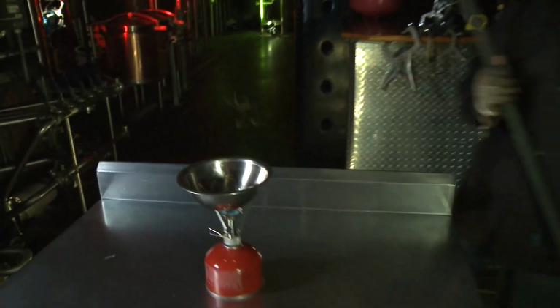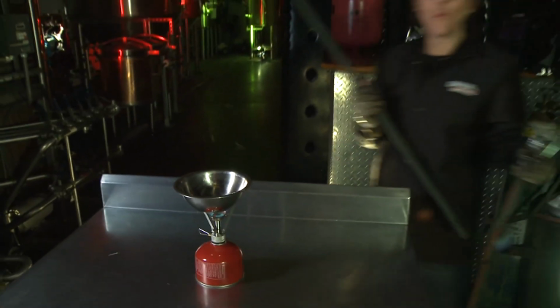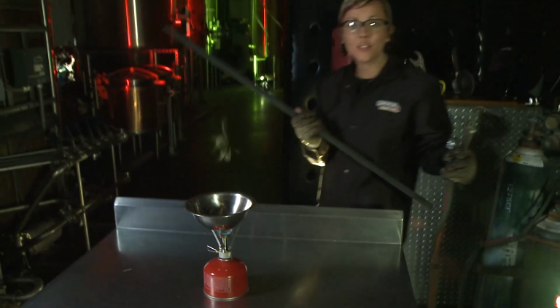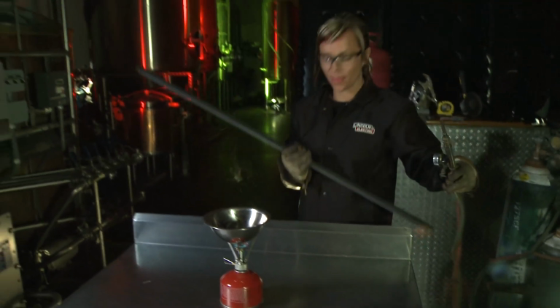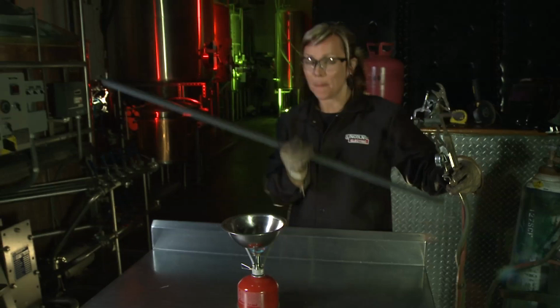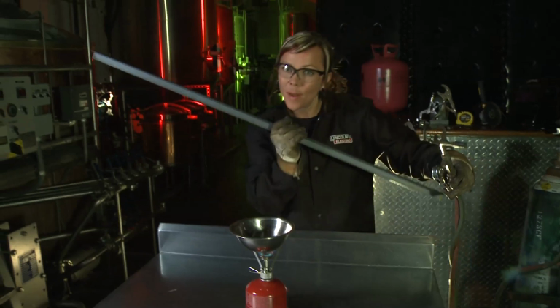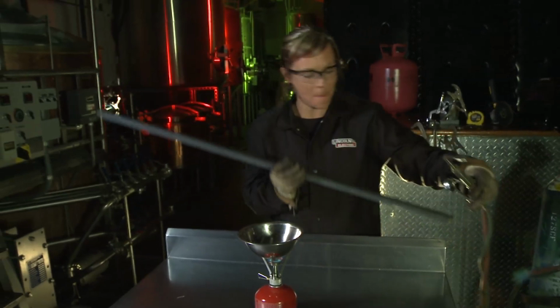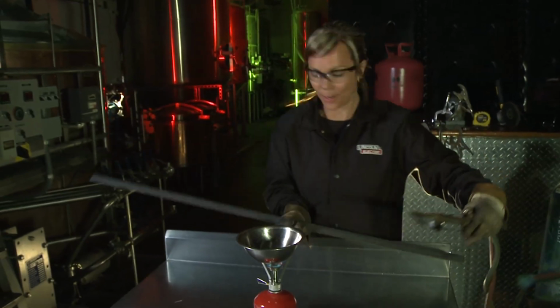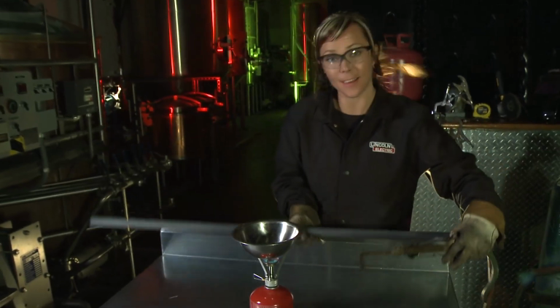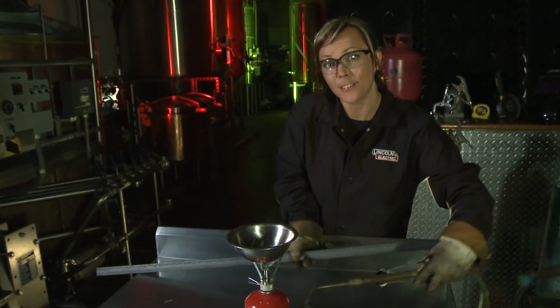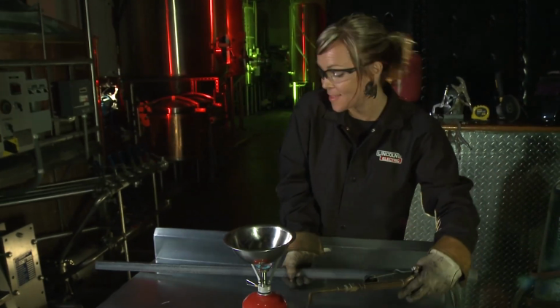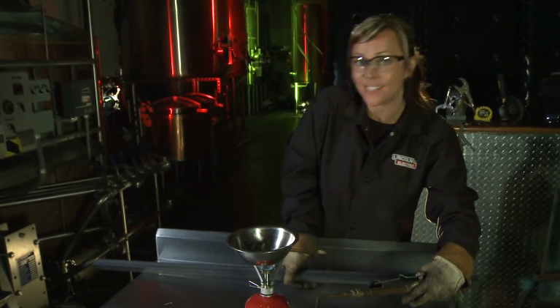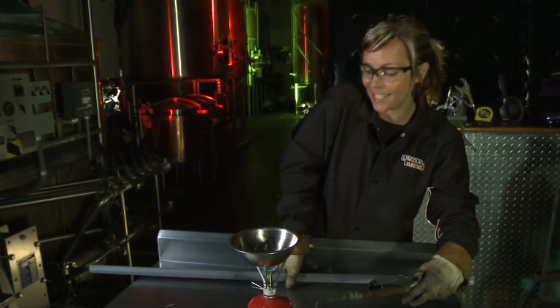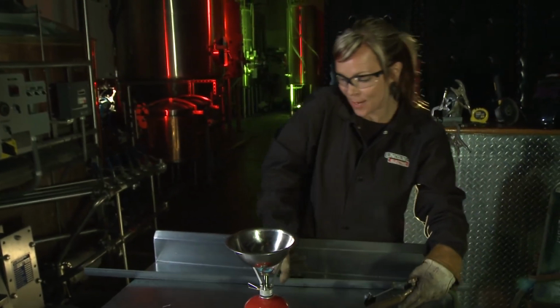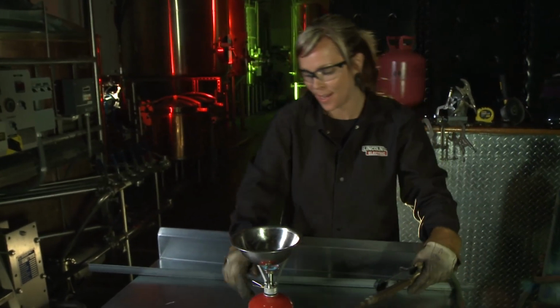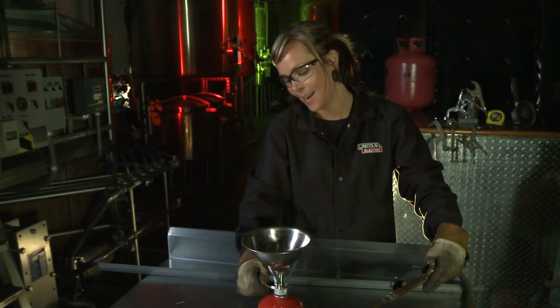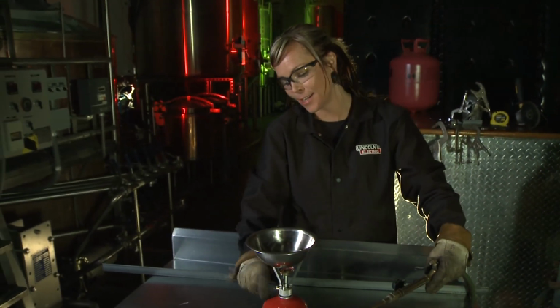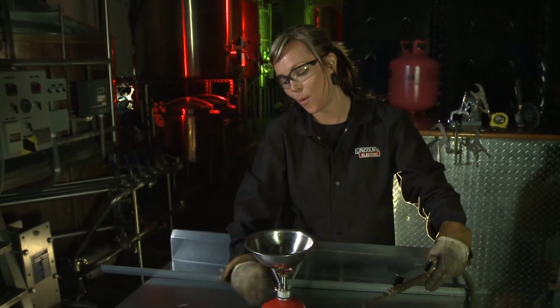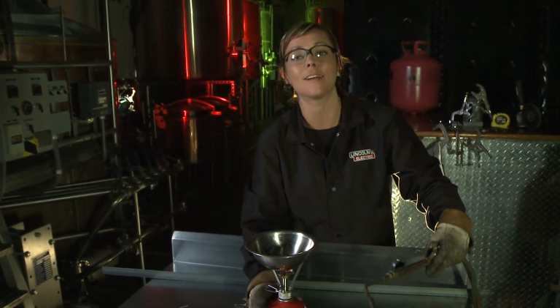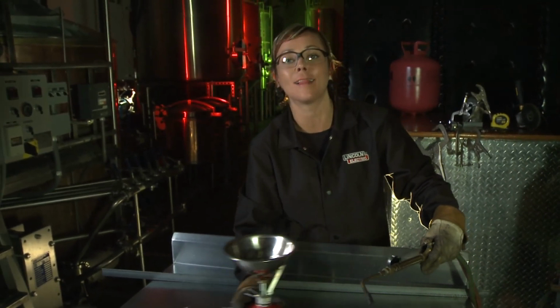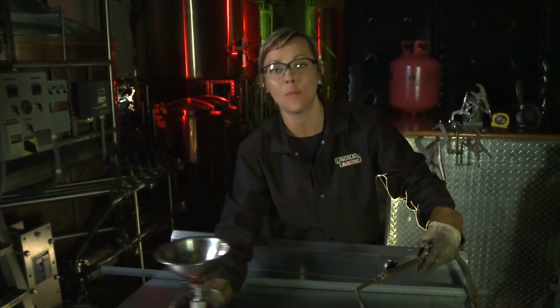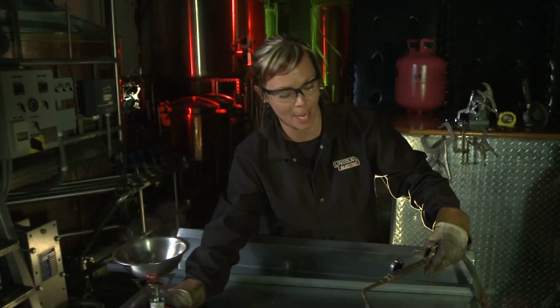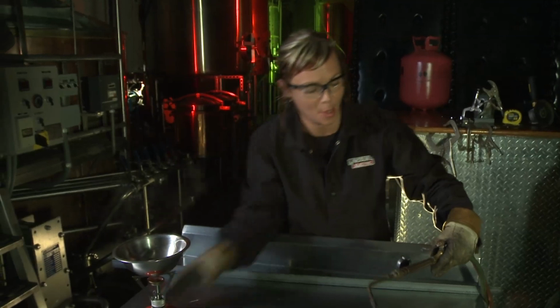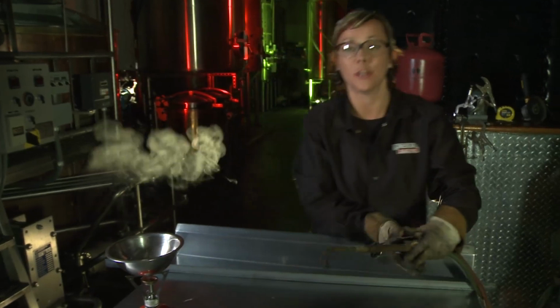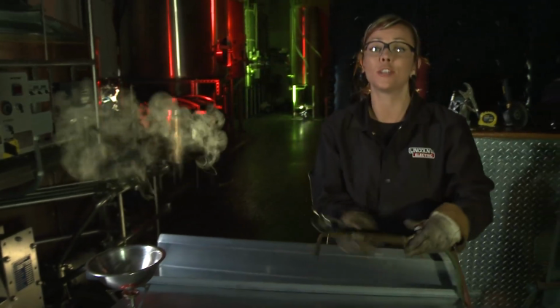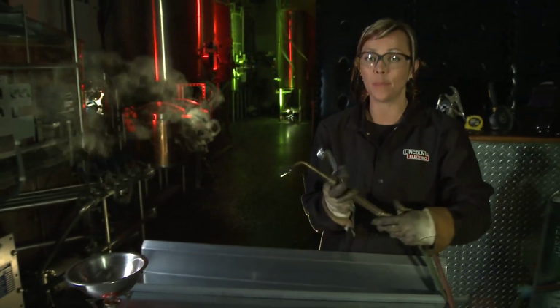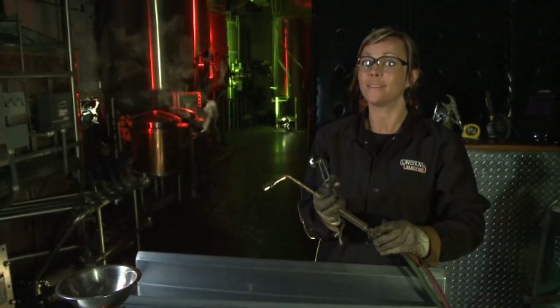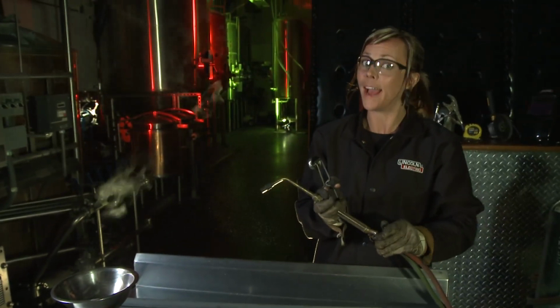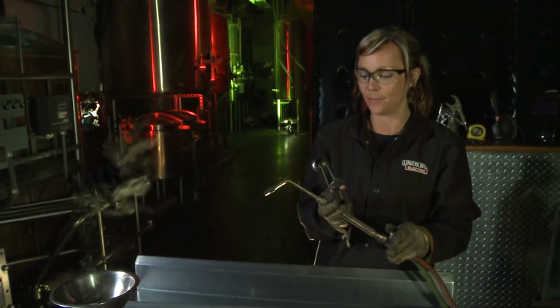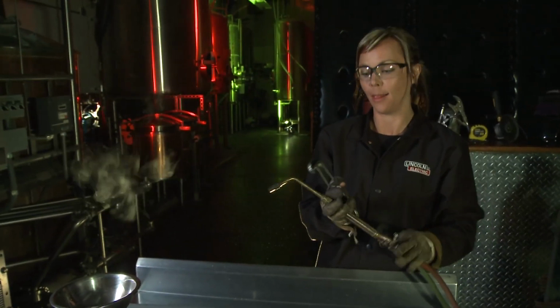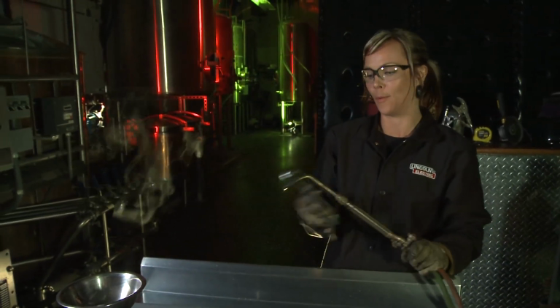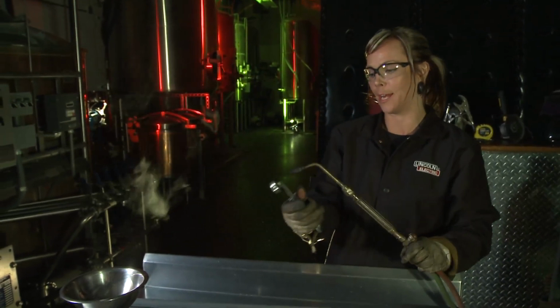Now water is one thing, but what about metal? You think I can turn this into liquid? Now that's going to require a lot more heat, but it just so happens that I have a lot more heat.